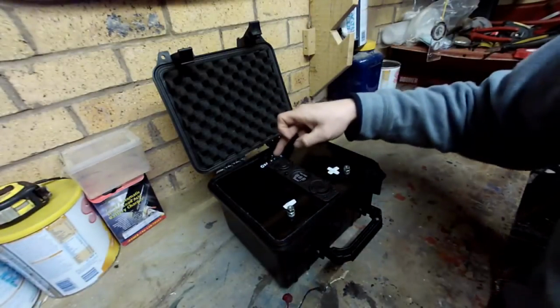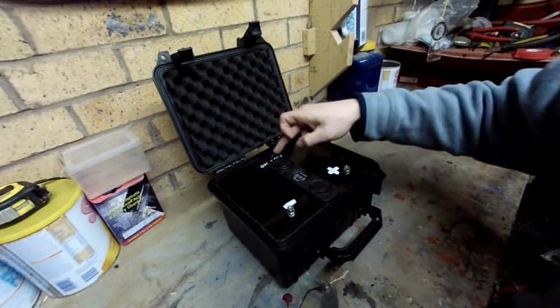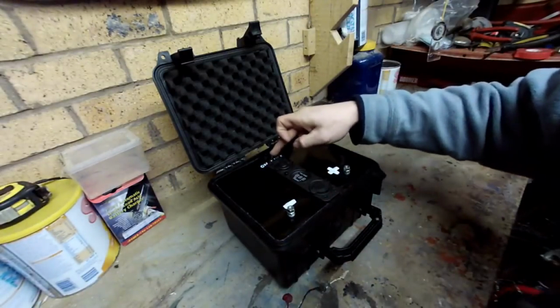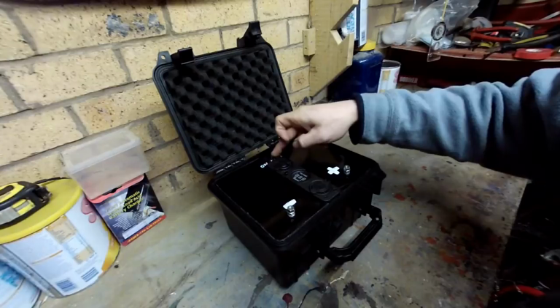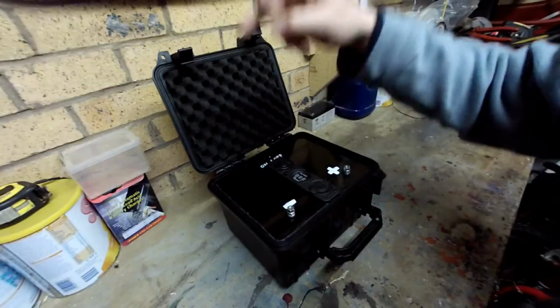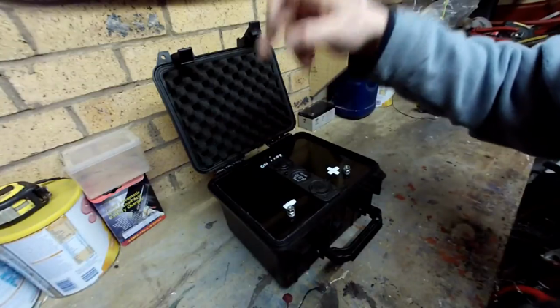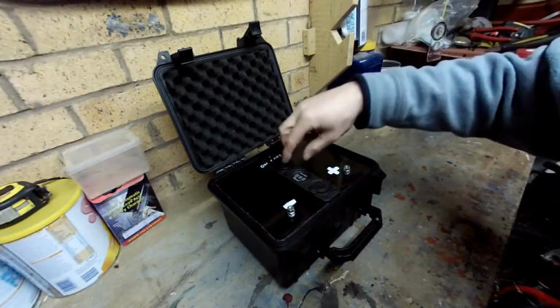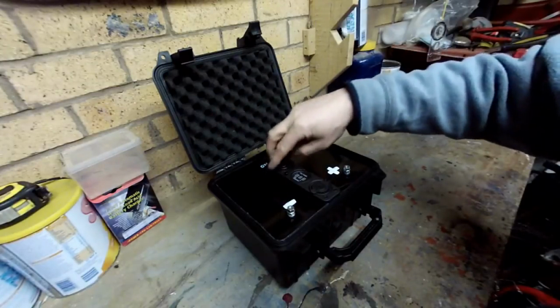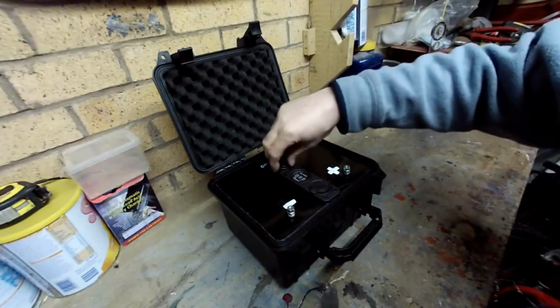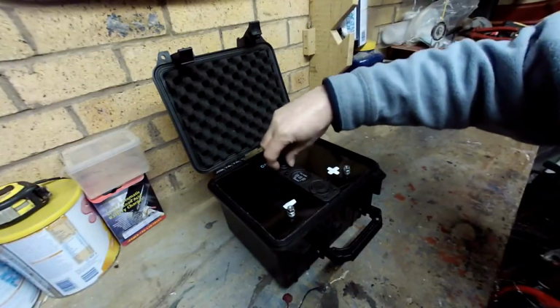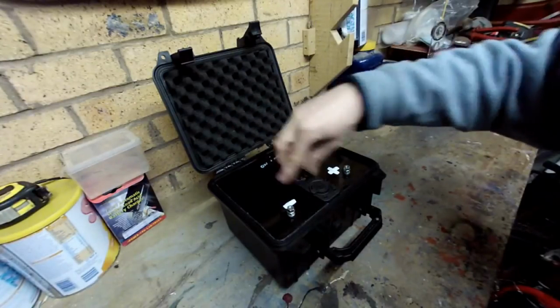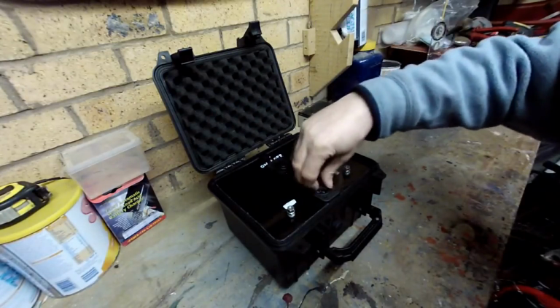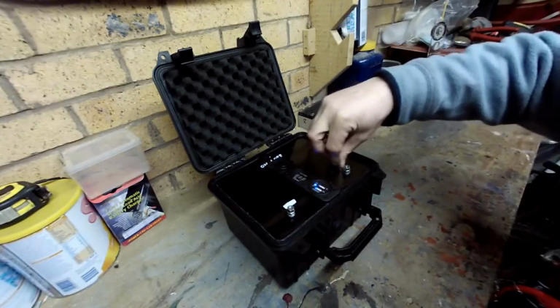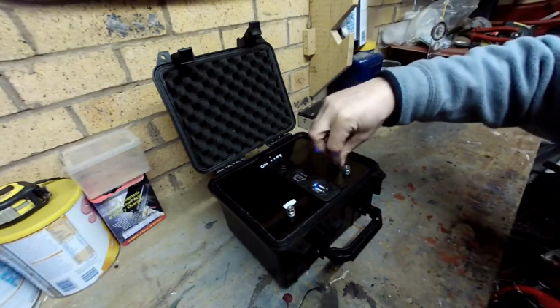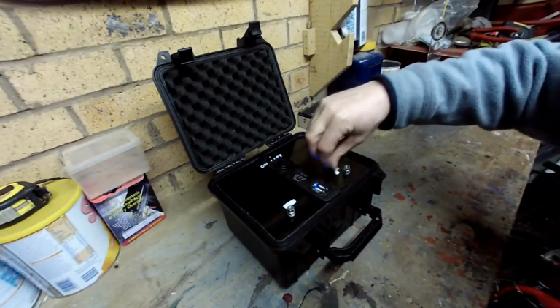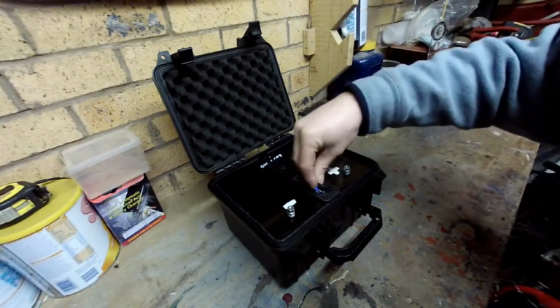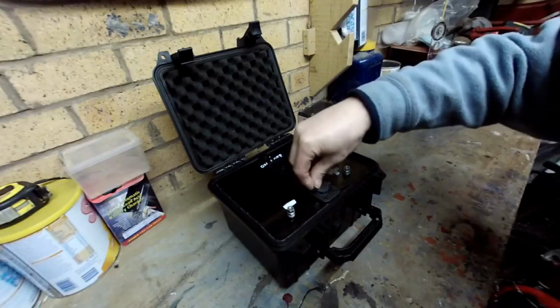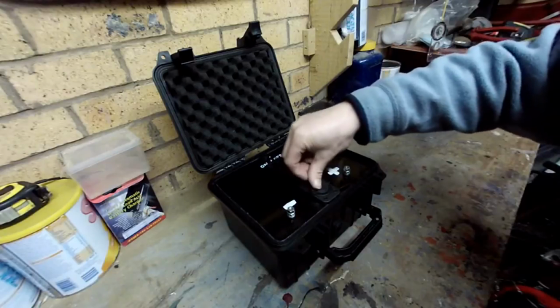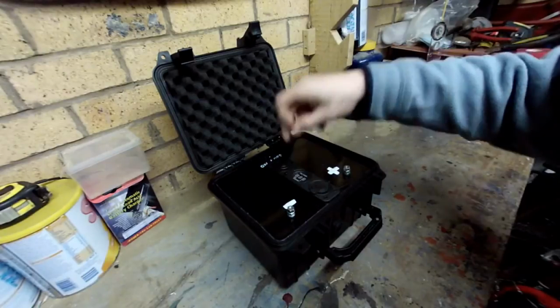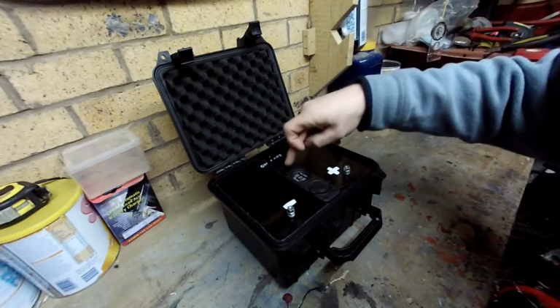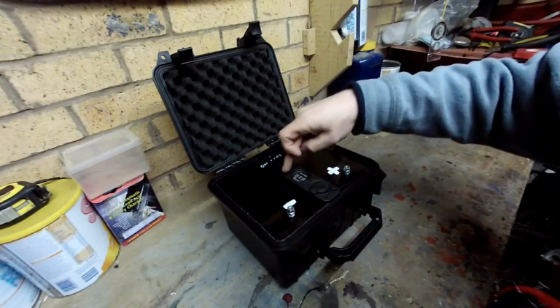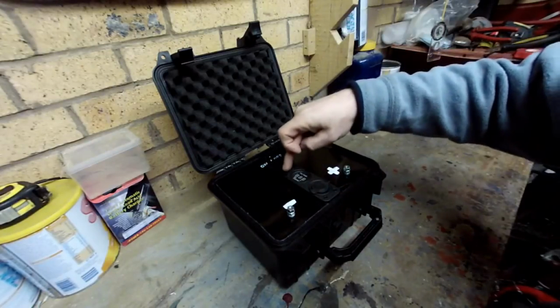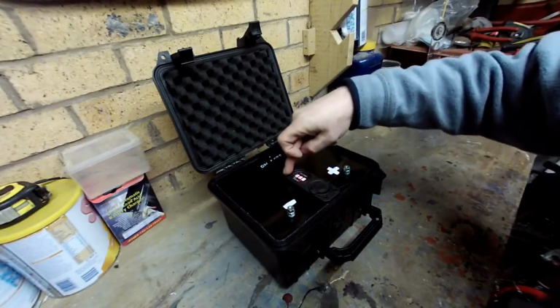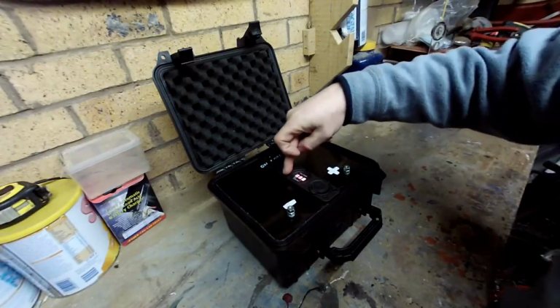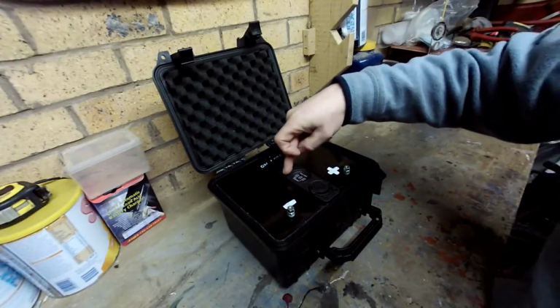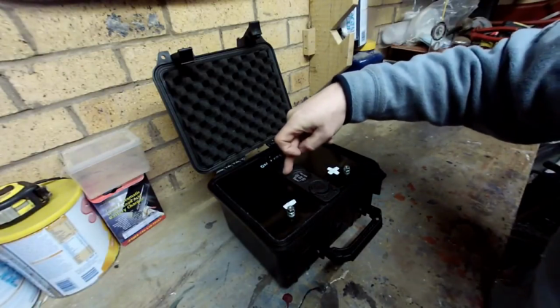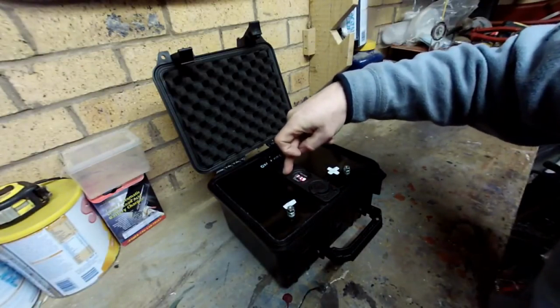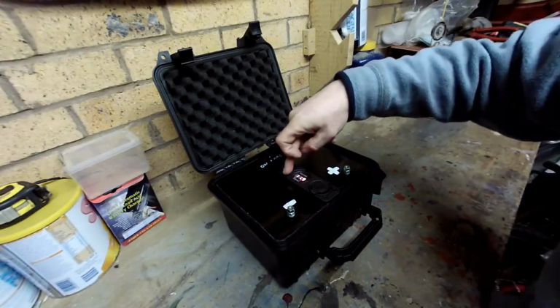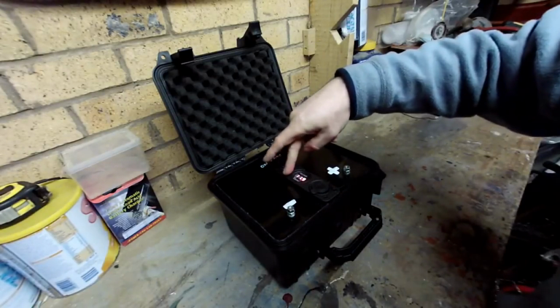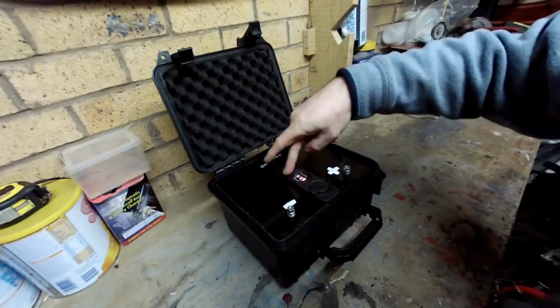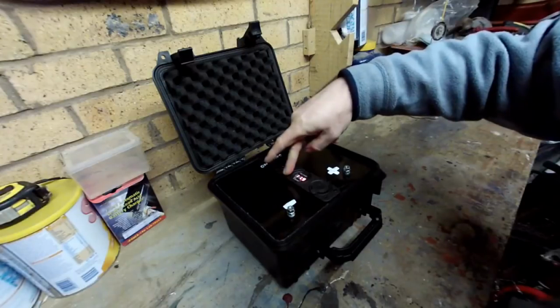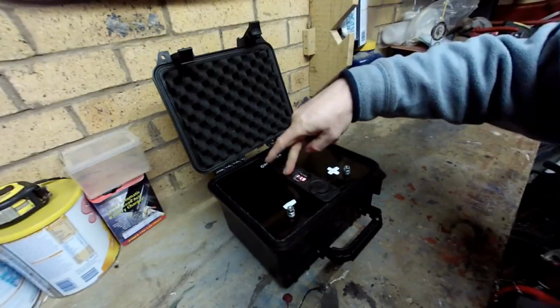We can switch it on and off - so that's off, now it's on. So the lights should be on in here, which they are. We can check the meter anytime we want - voltage and battery - which is 11.9, as we can see there.